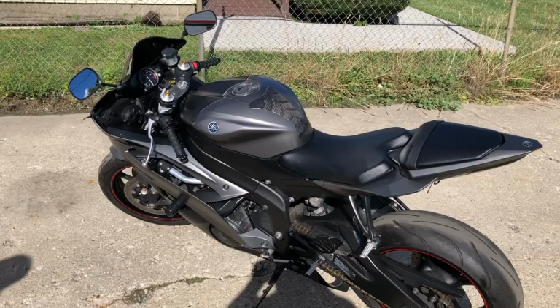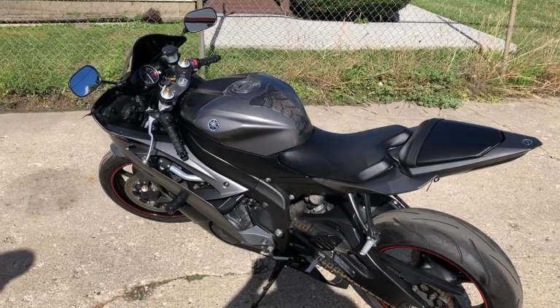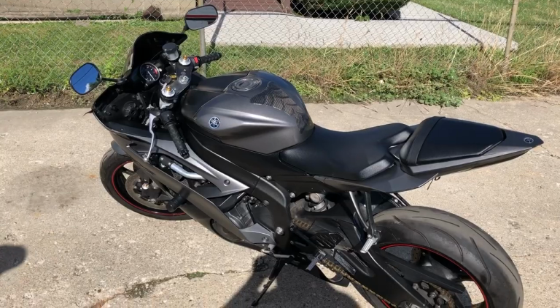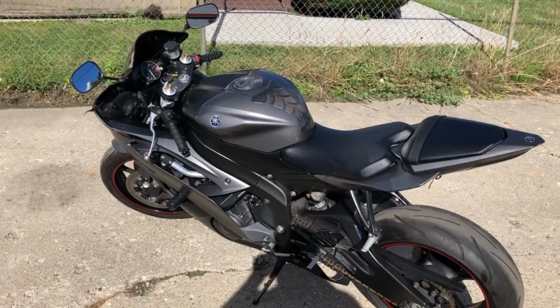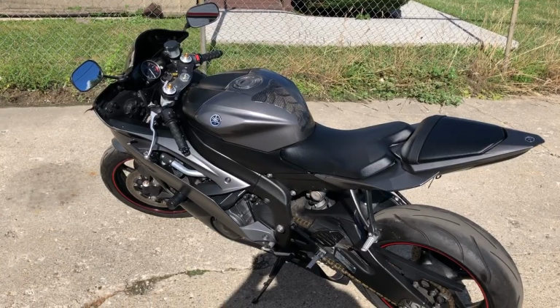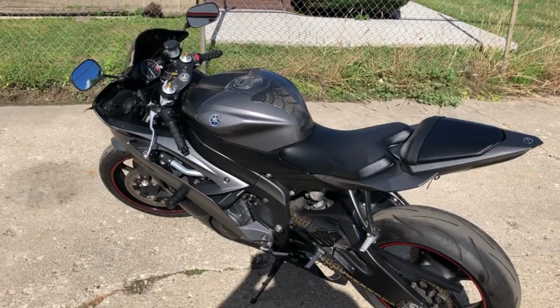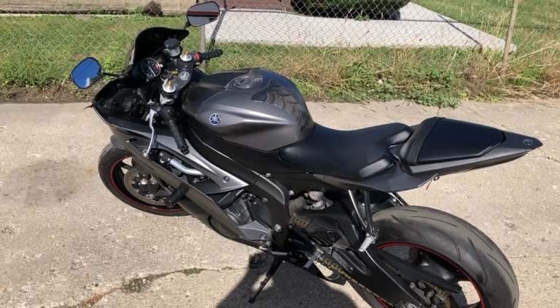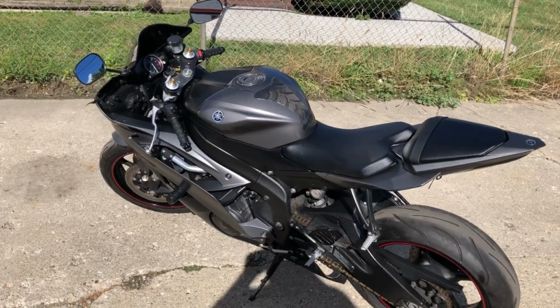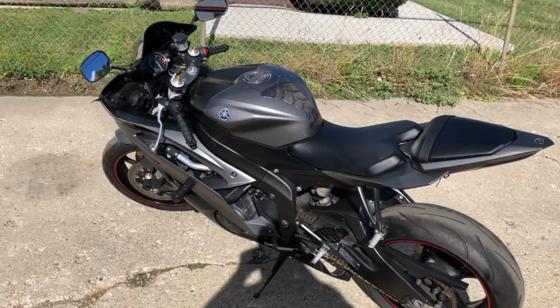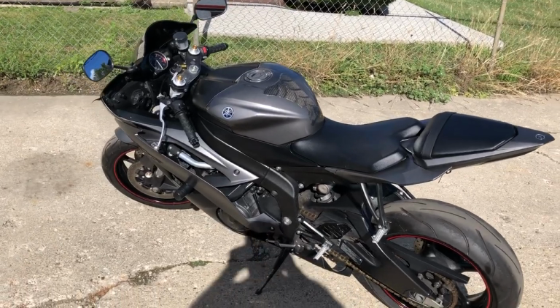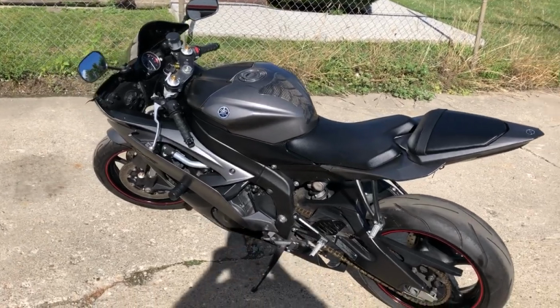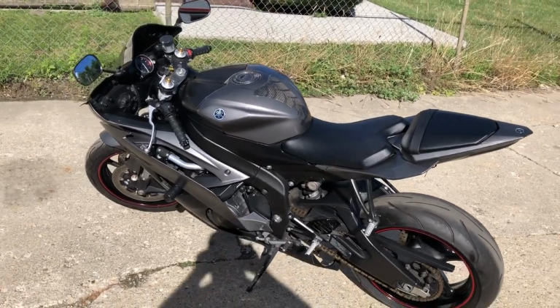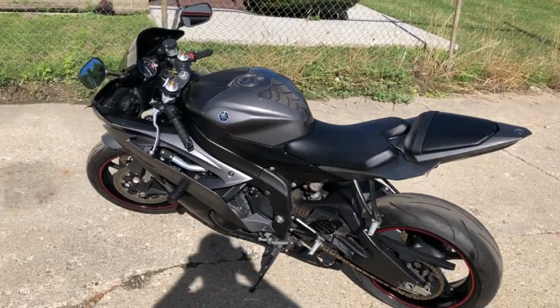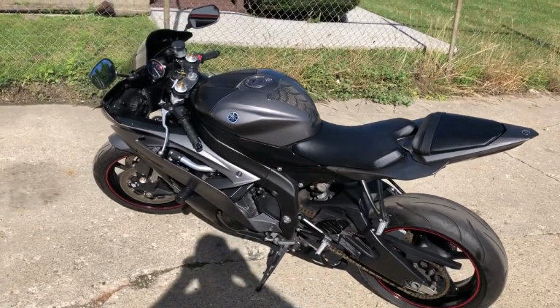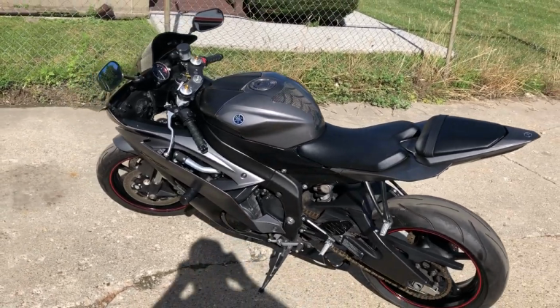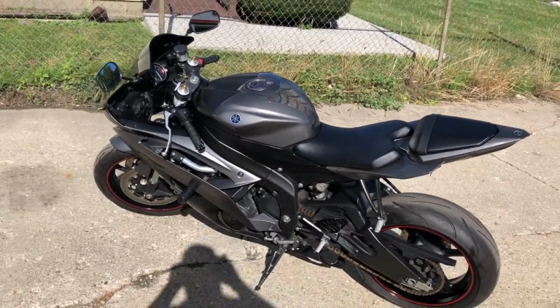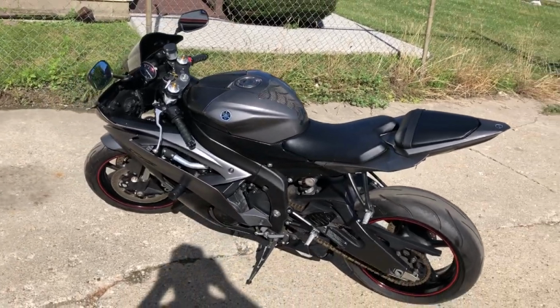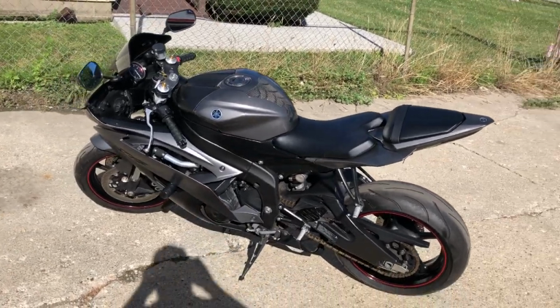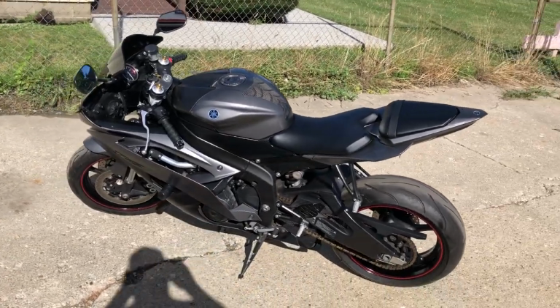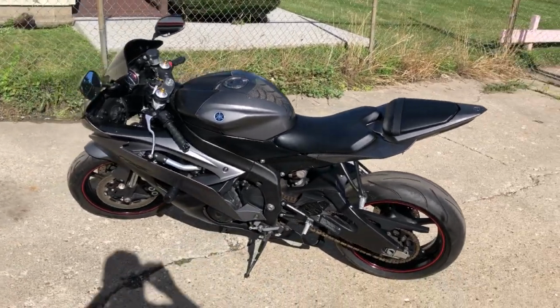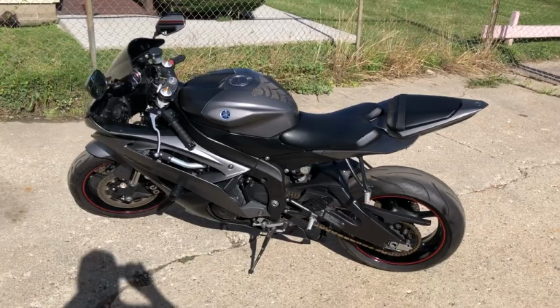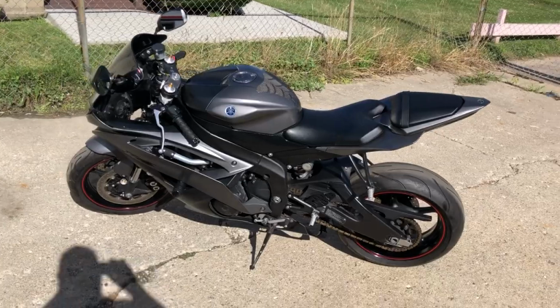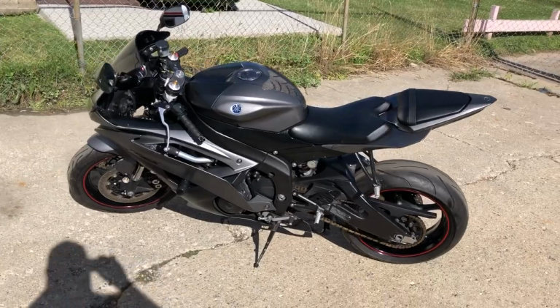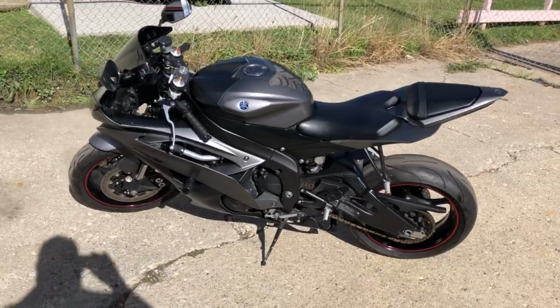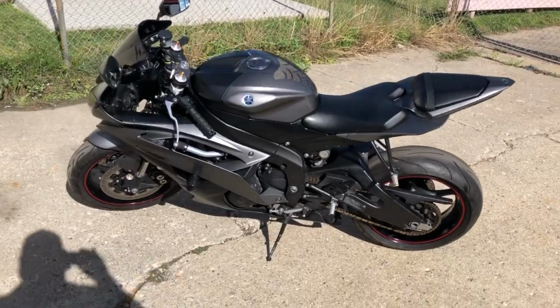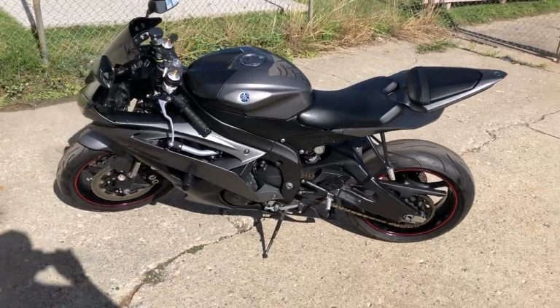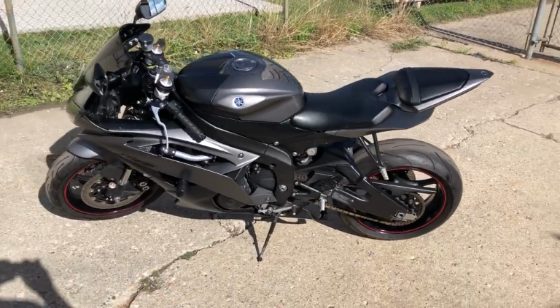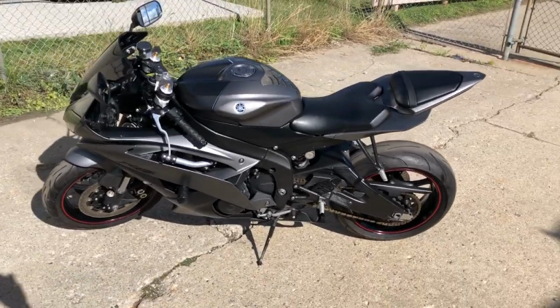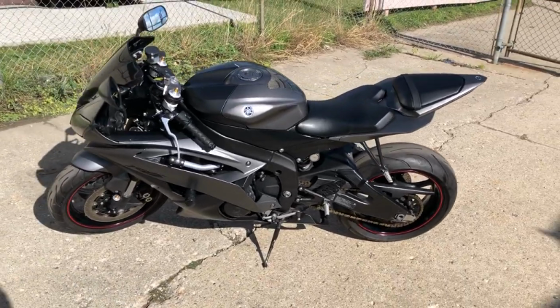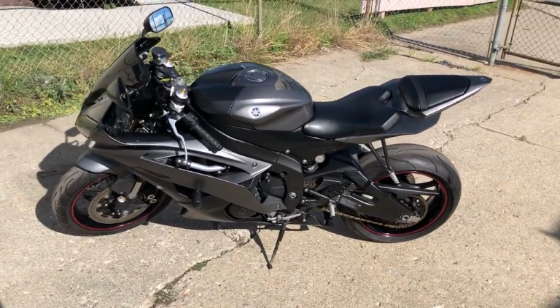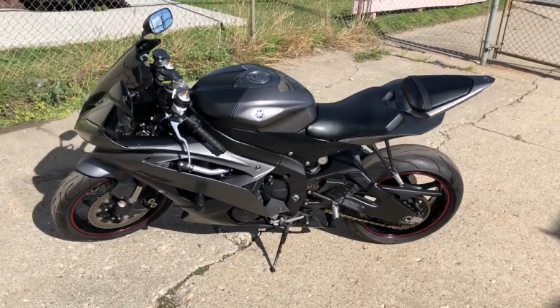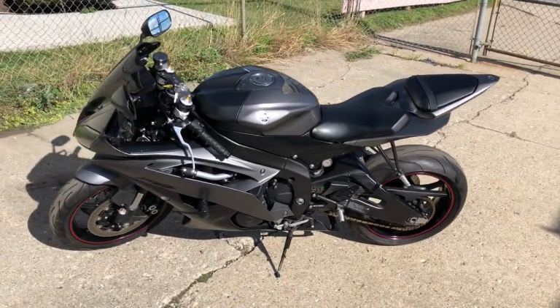Hey guys, ApprovalPowerSports.com here doing some videos on some bikes we just got in. Check this one out — 2013 Yamaha R6 for sale.